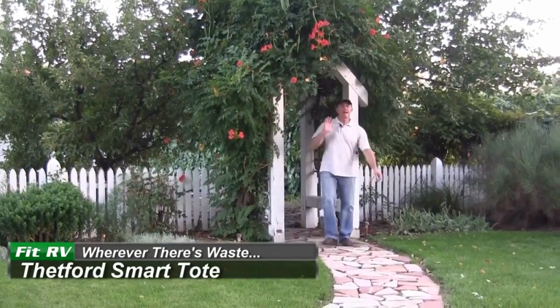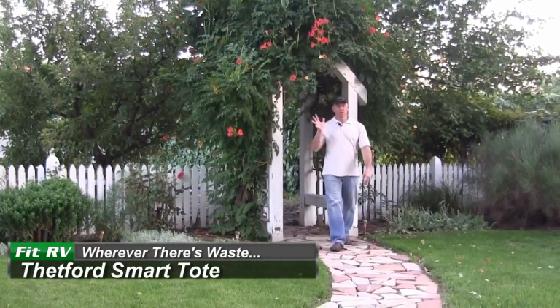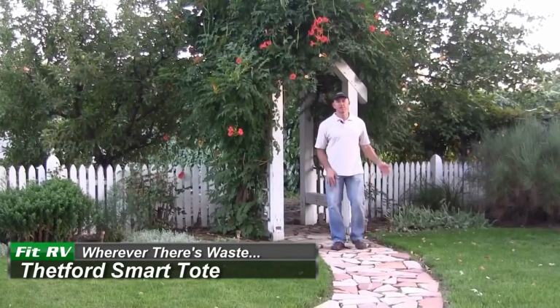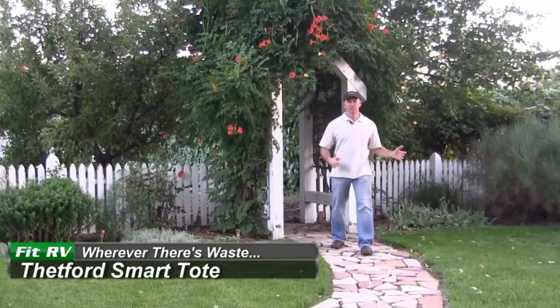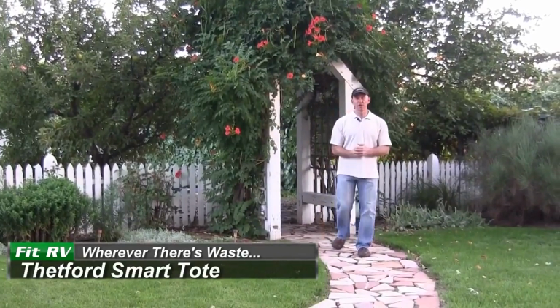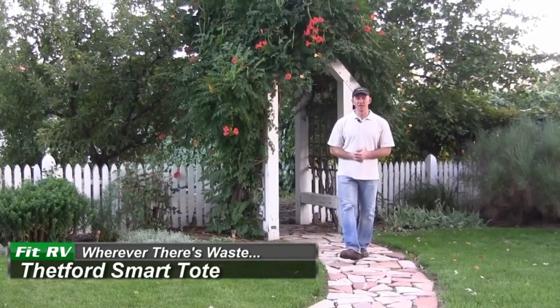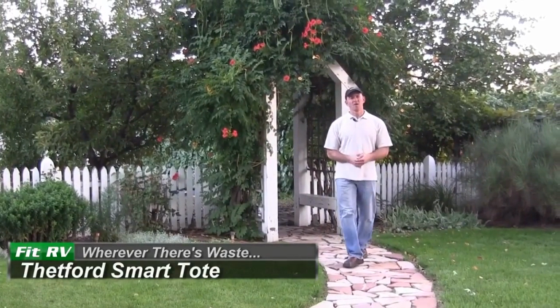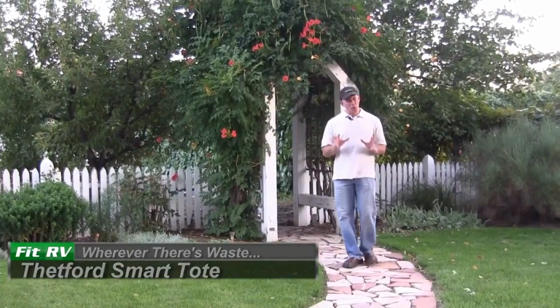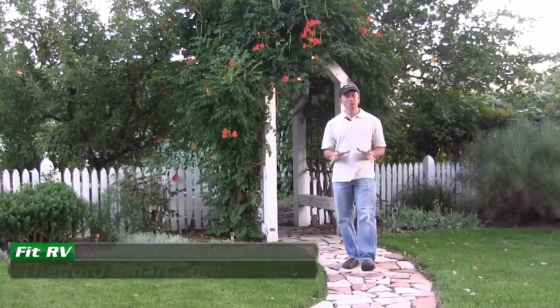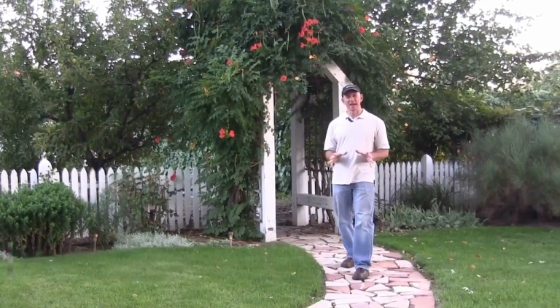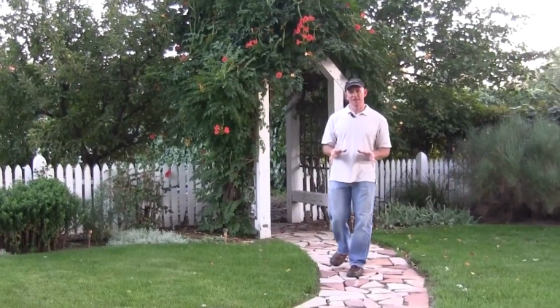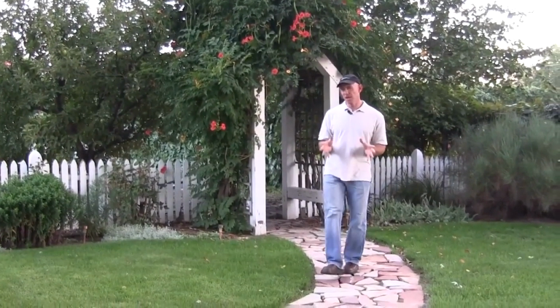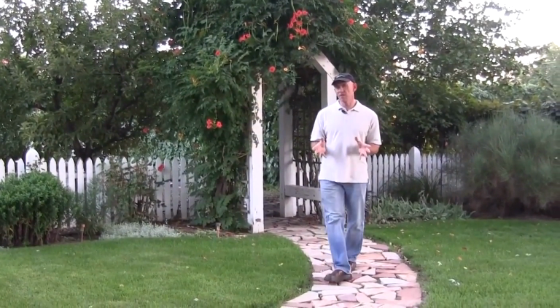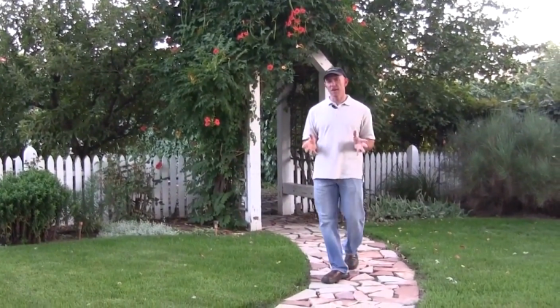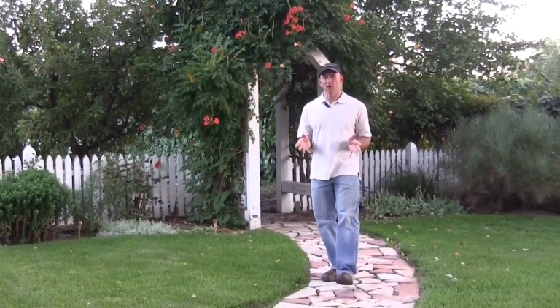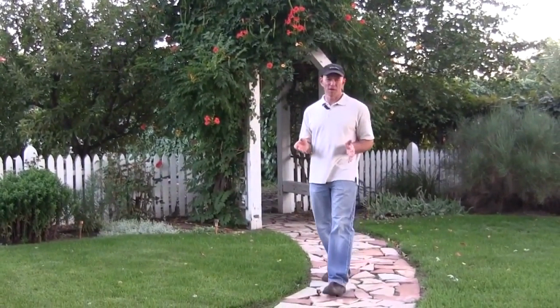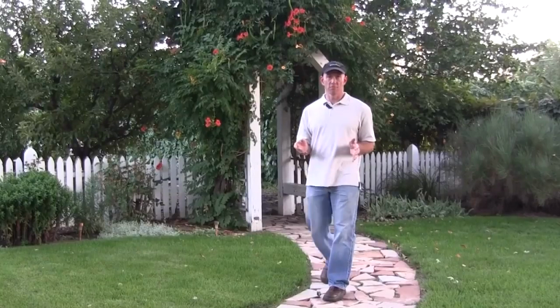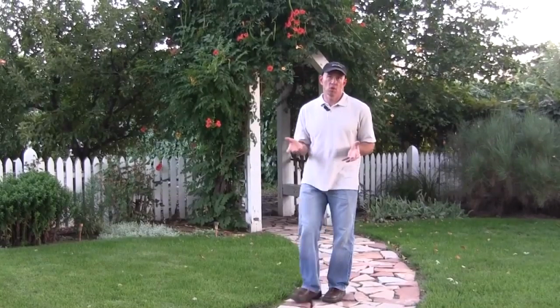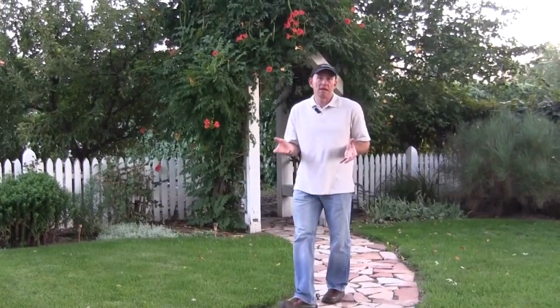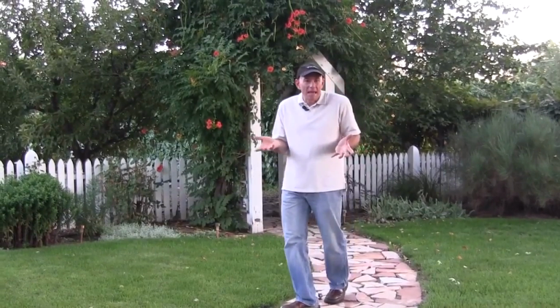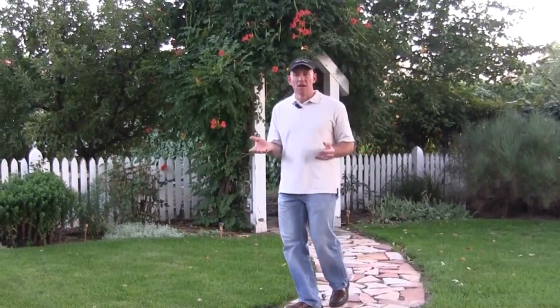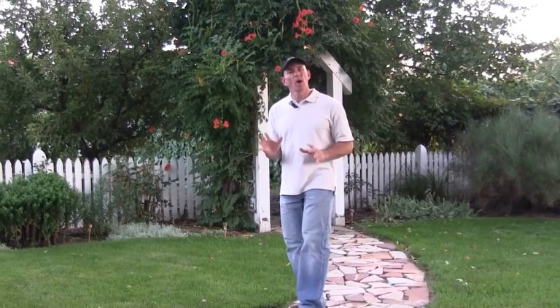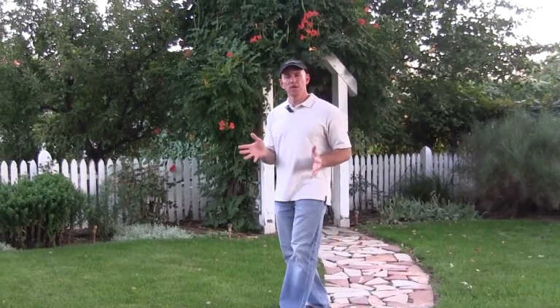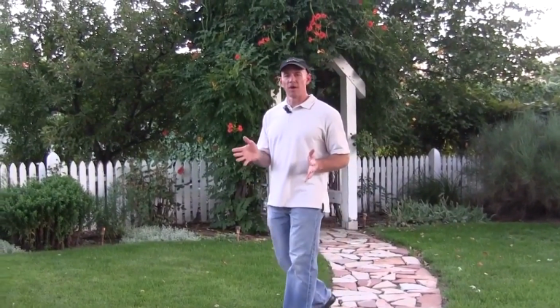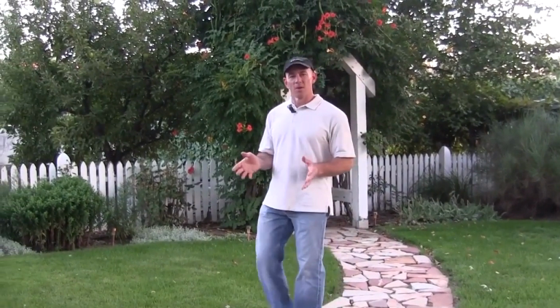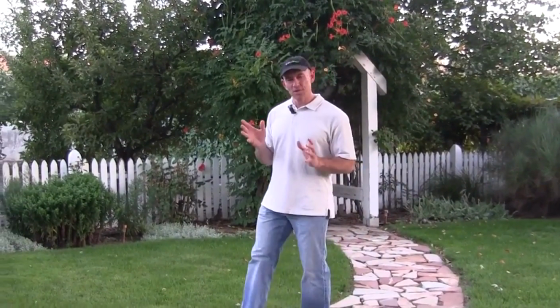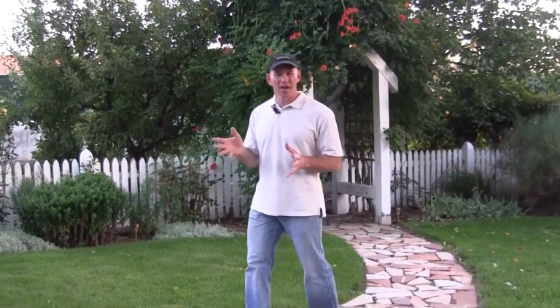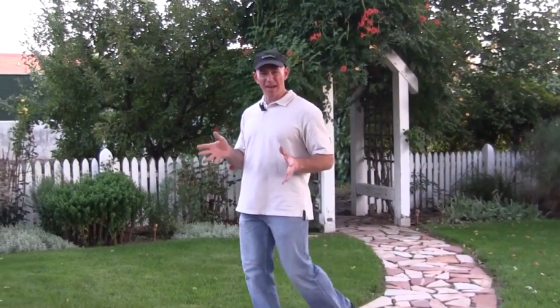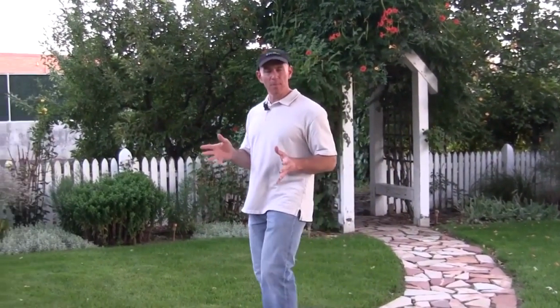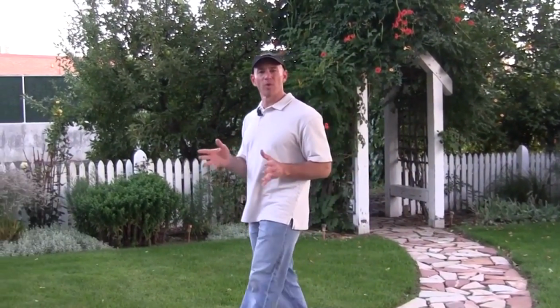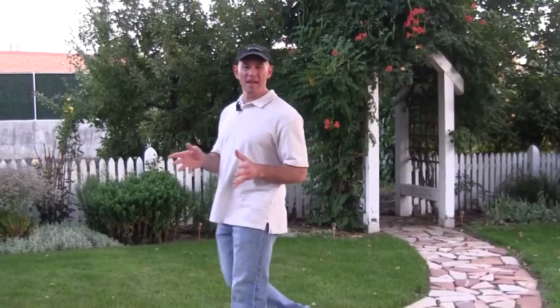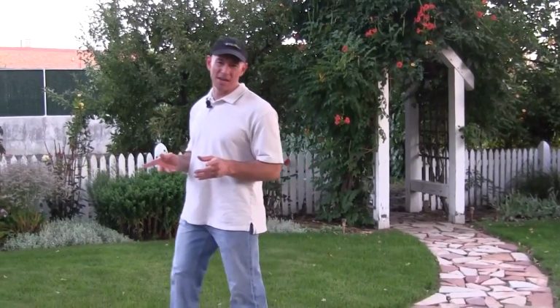Hey everyone, it's Jamie from the Fit RV. Portable waste tanks. Now if you're like me, the first time I saw one I thought, okay, I get it, but why would I use one? Well, let me show you a couple quick examples where one might come in handy.